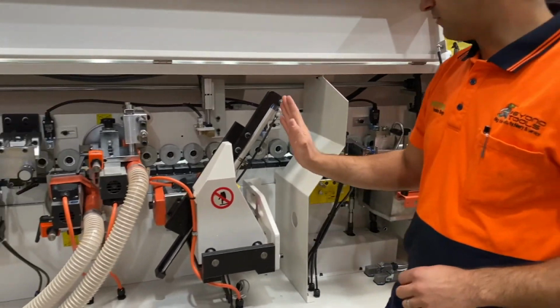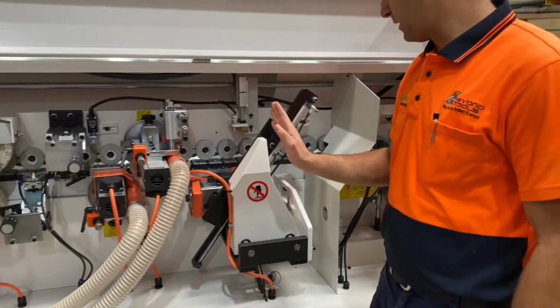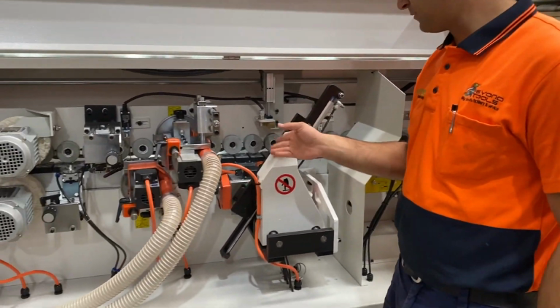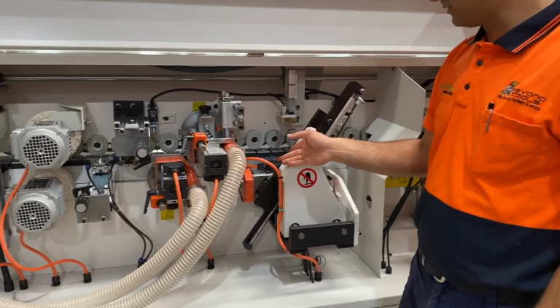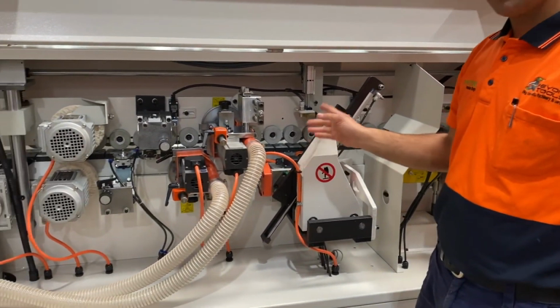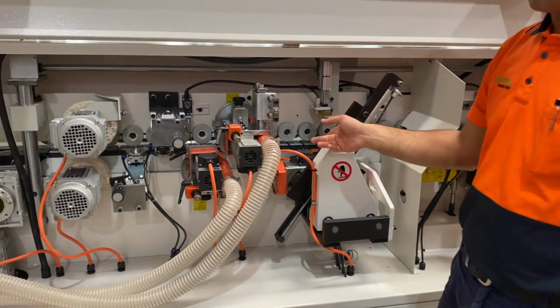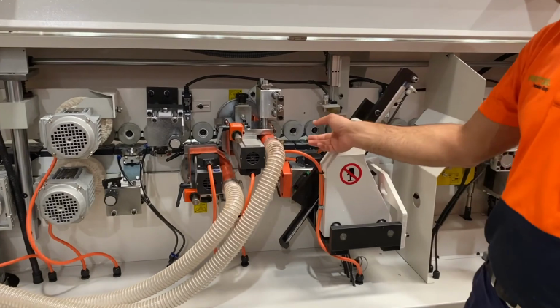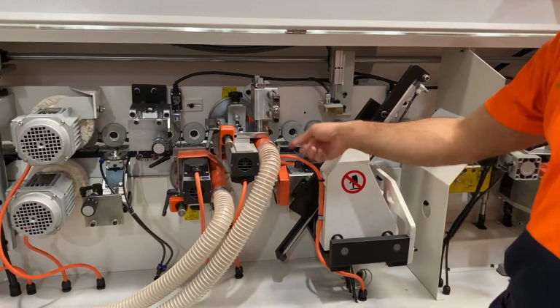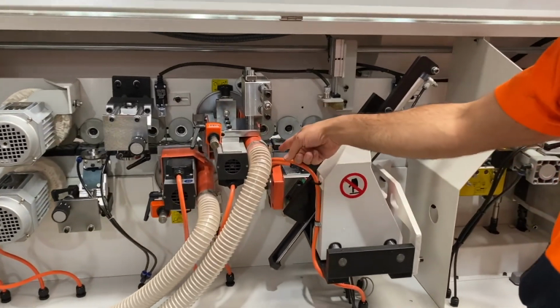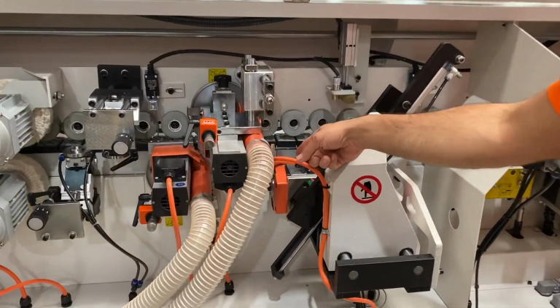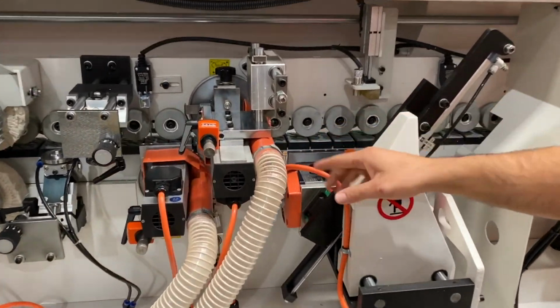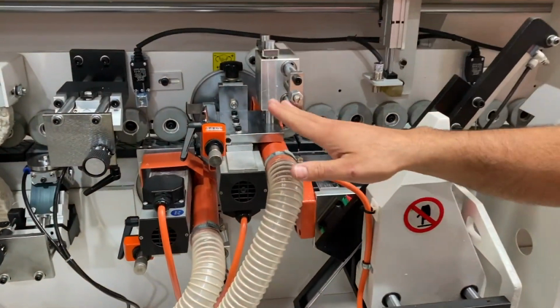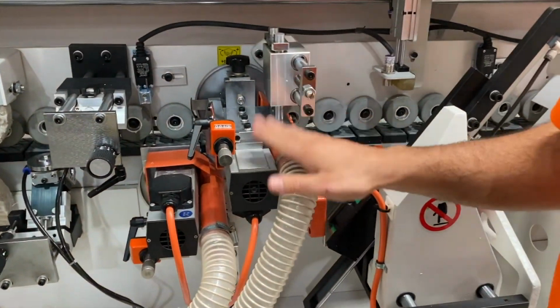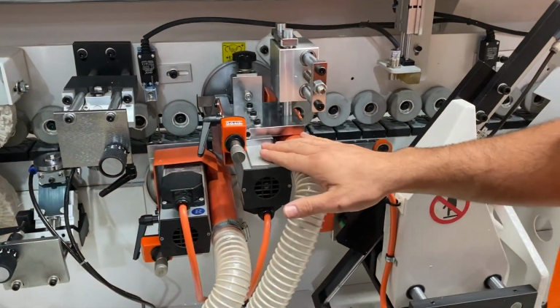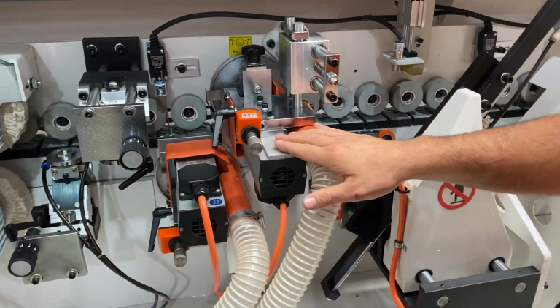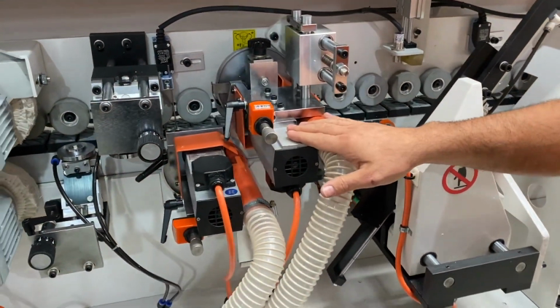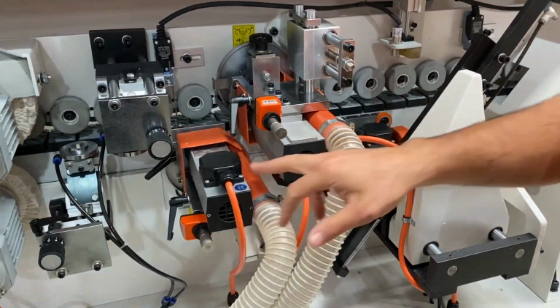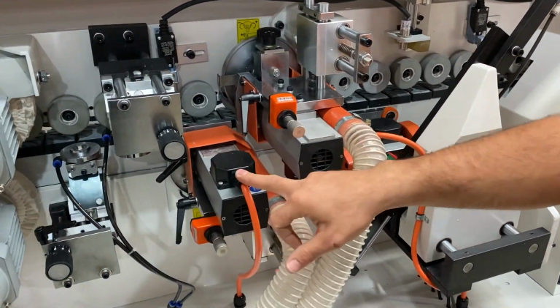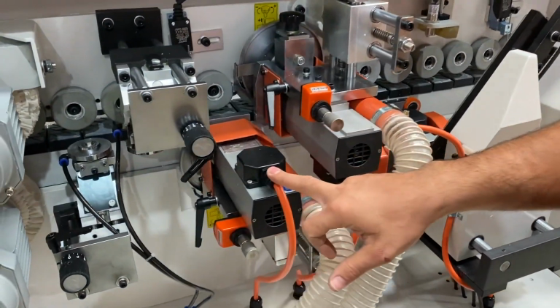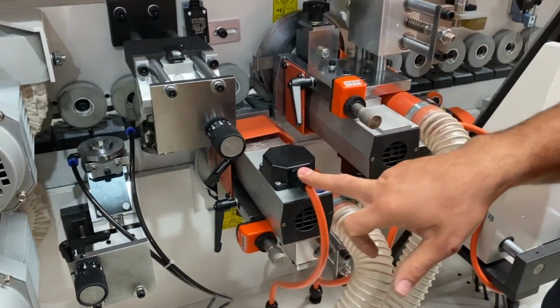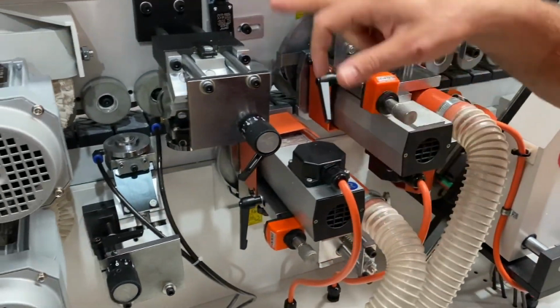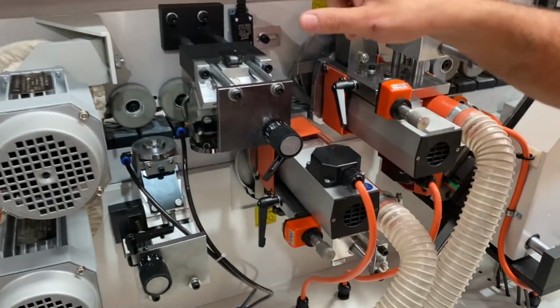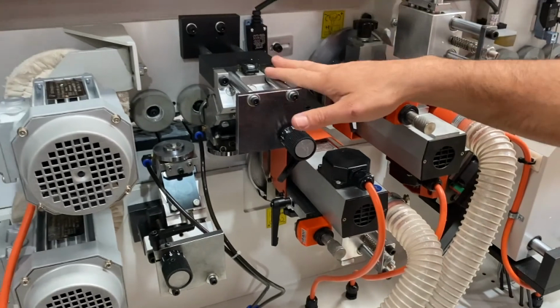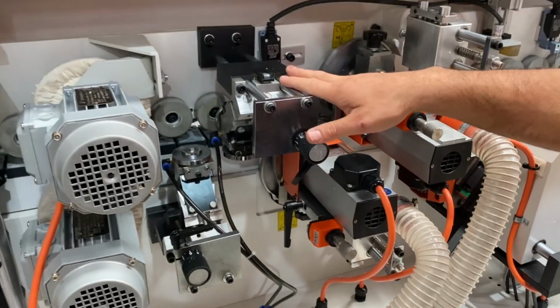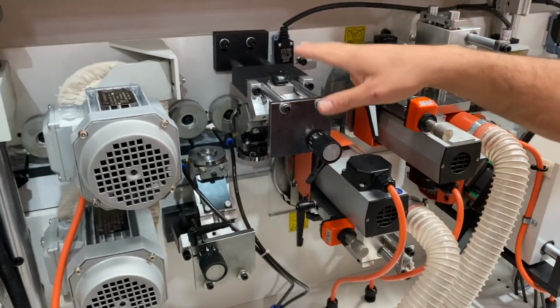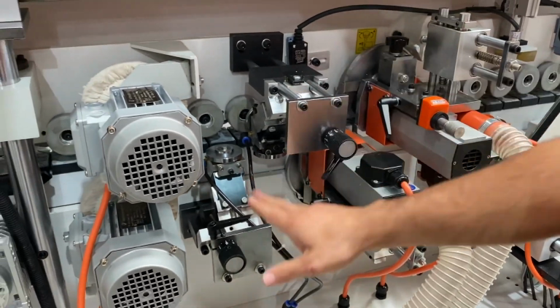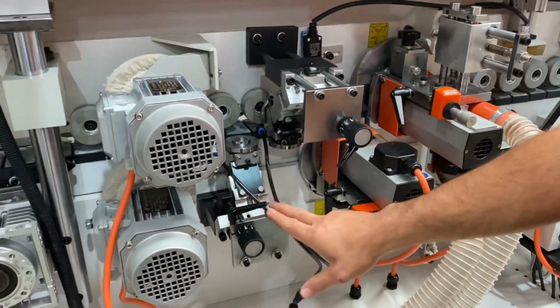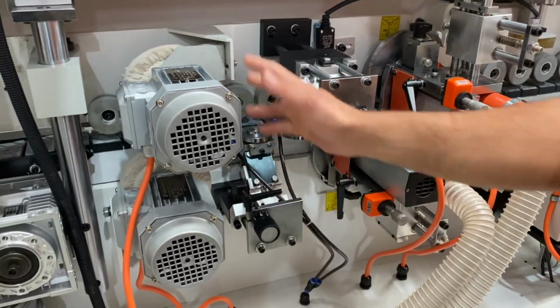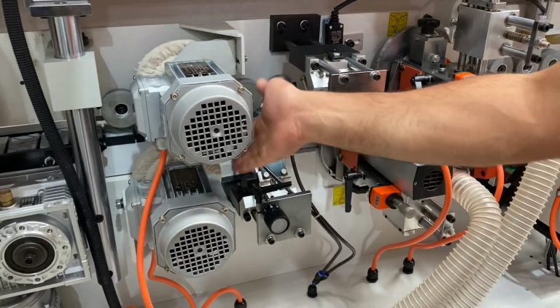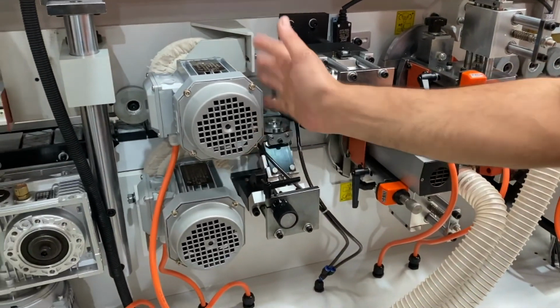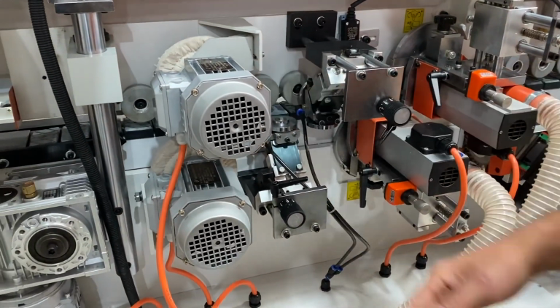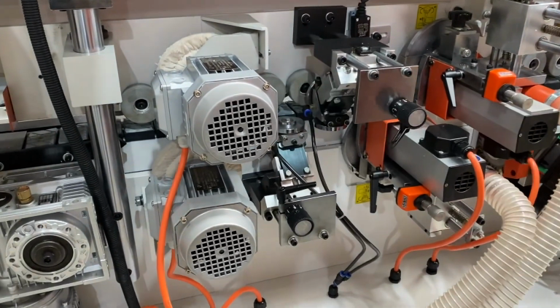Here we've got our end saws — front and back end saw — top trimming, bottom trimming, top radius scraper, bottom radius scraper, and our buffing unit.